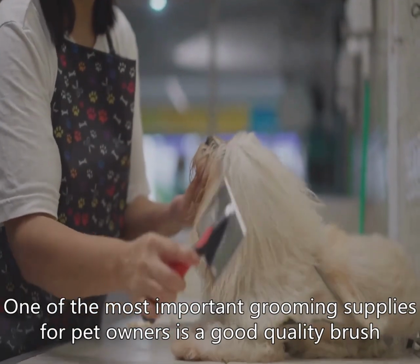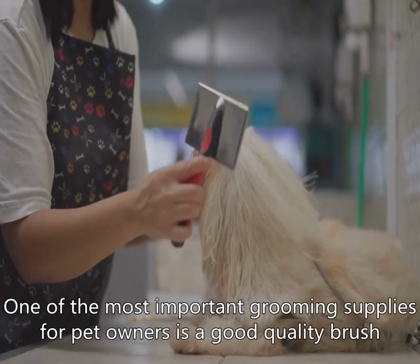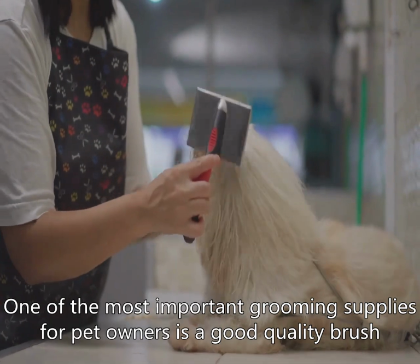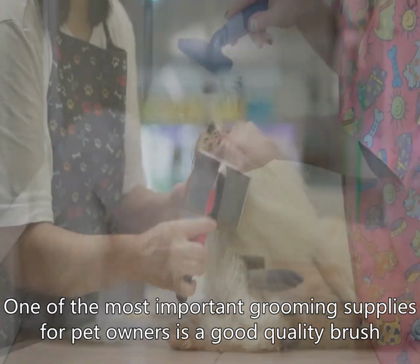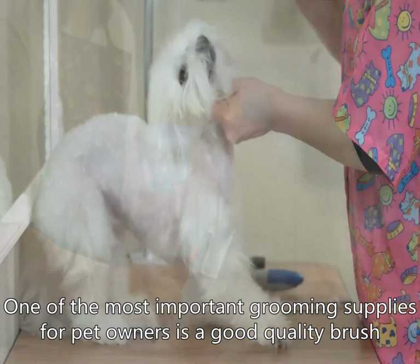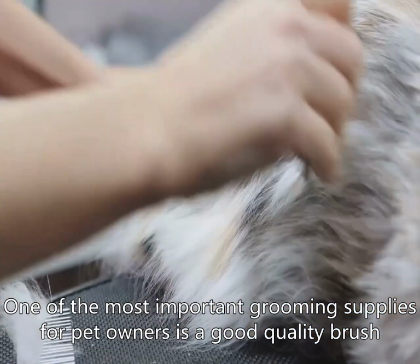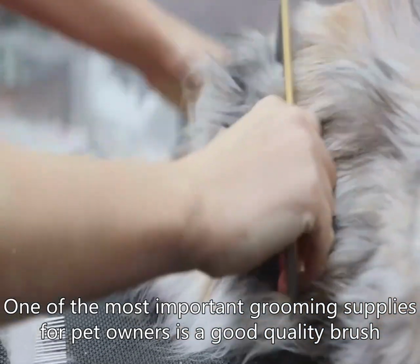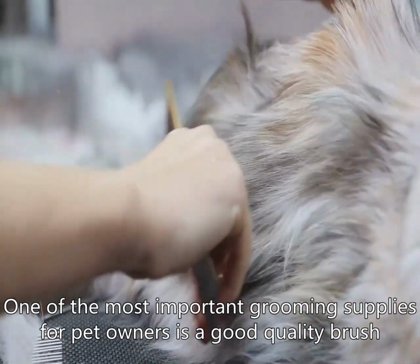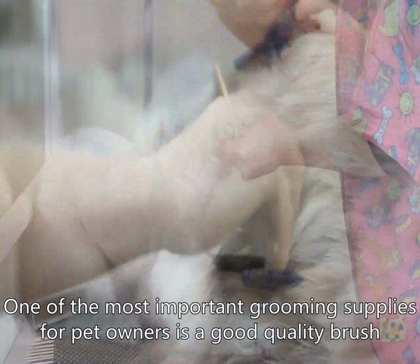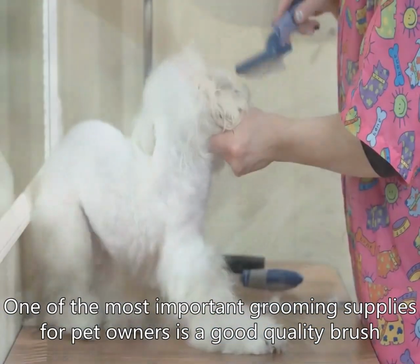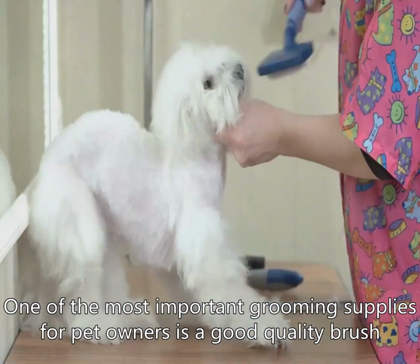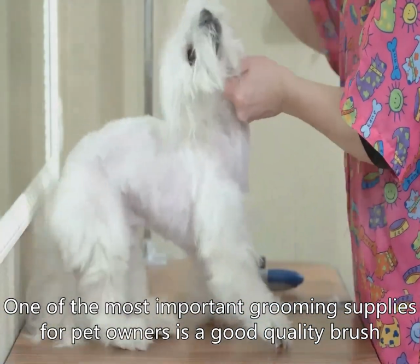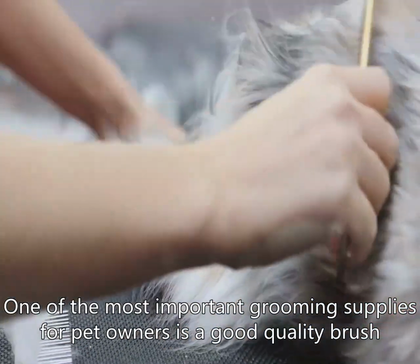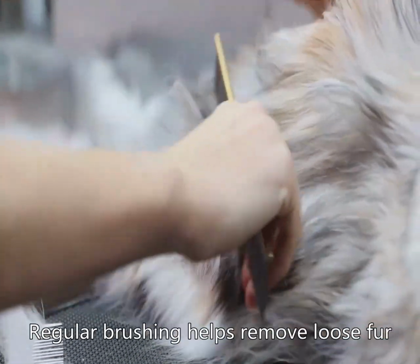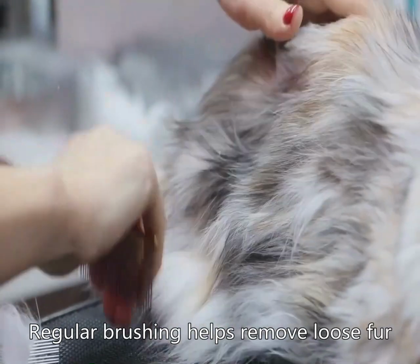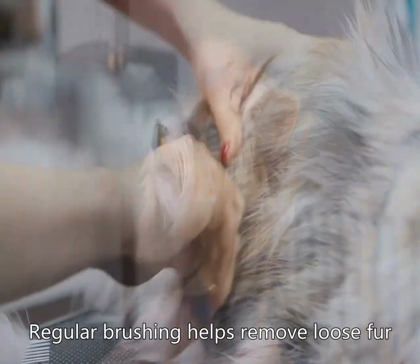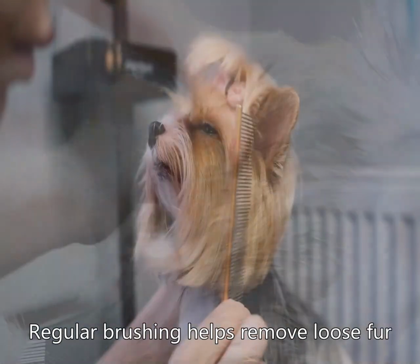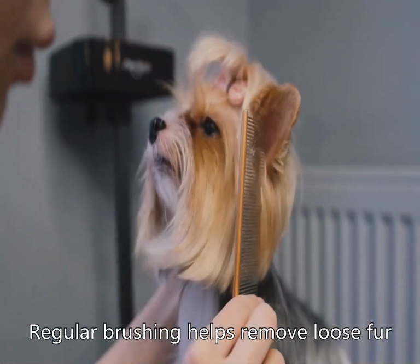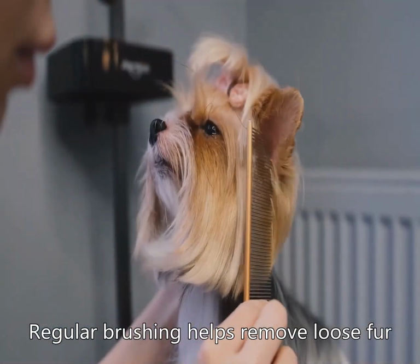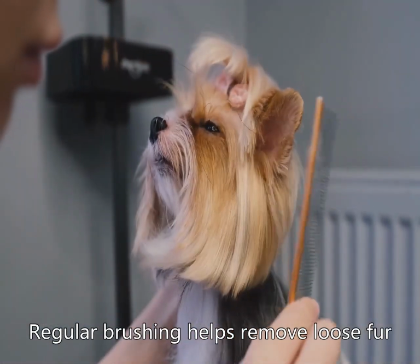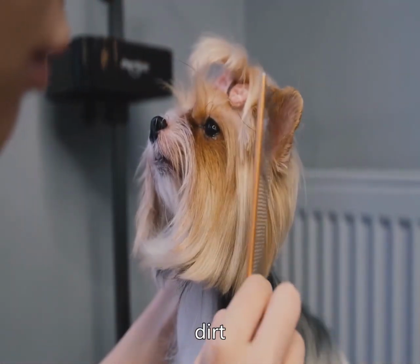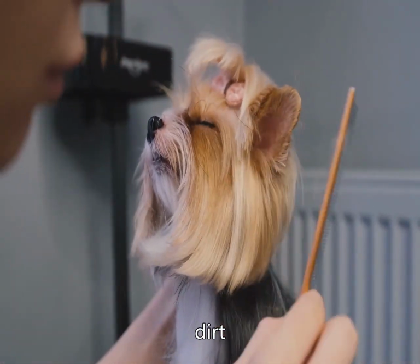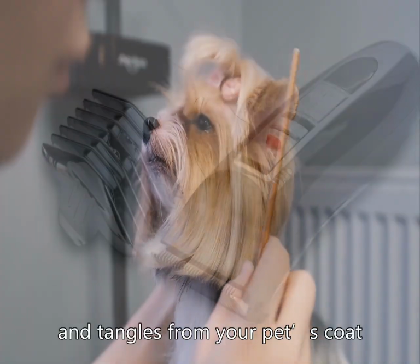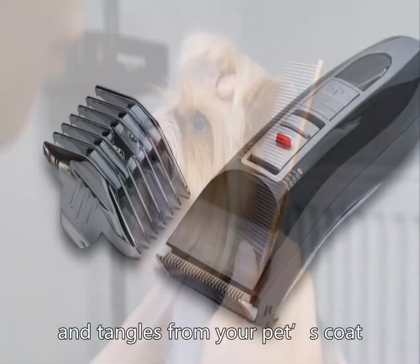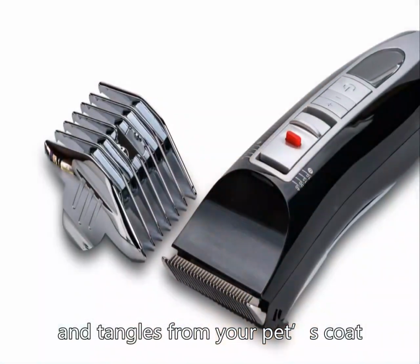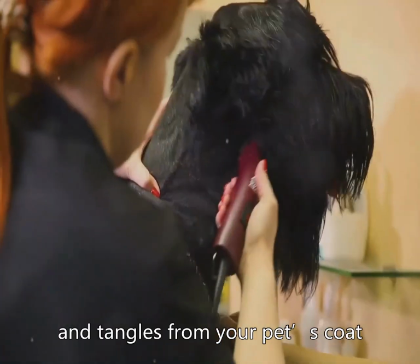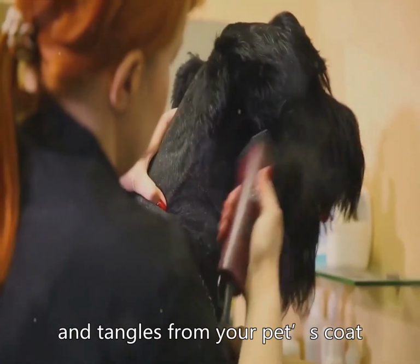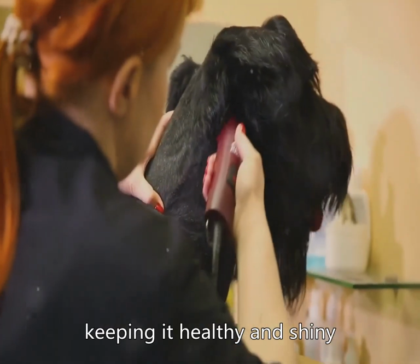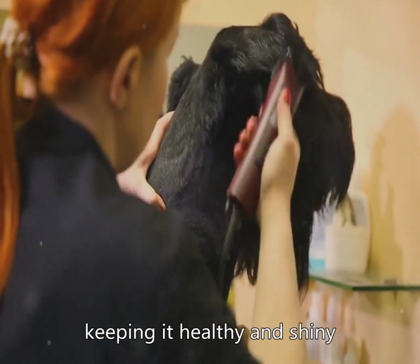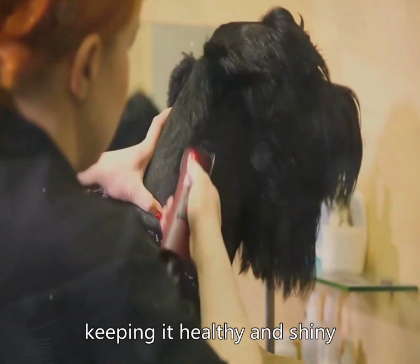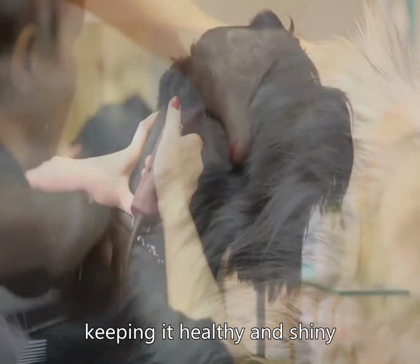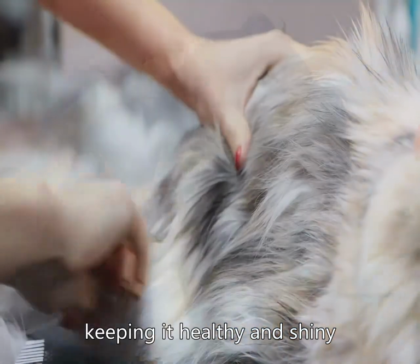One of the most important grooming supplies for pet owners is a good quality brush. Regular brushing helps remove loose fur, dirt, and tangles from your pet's coat, keeping it healthy and shiny.